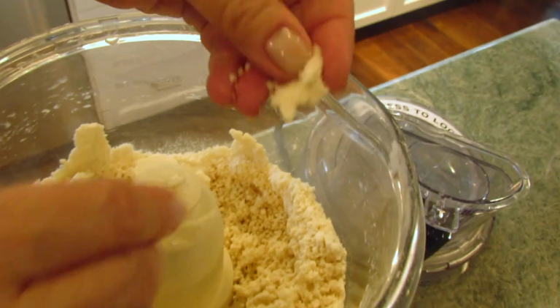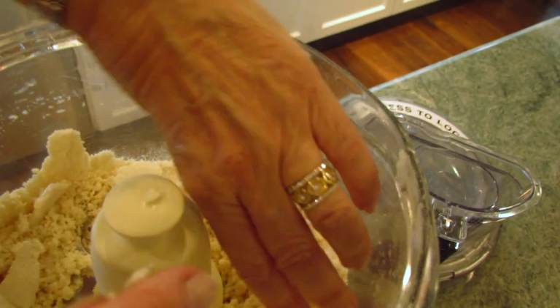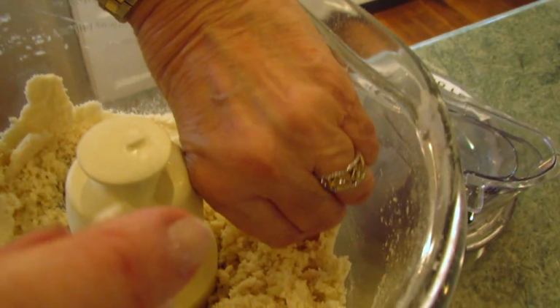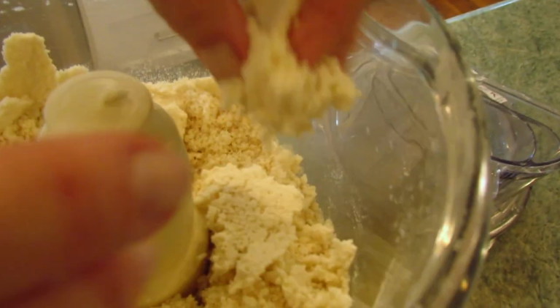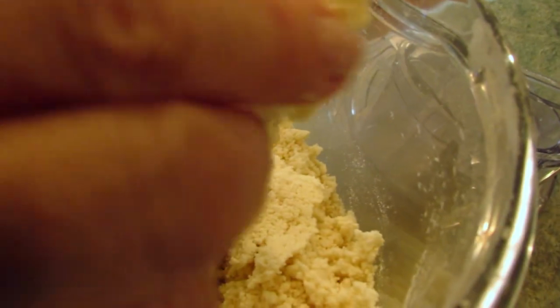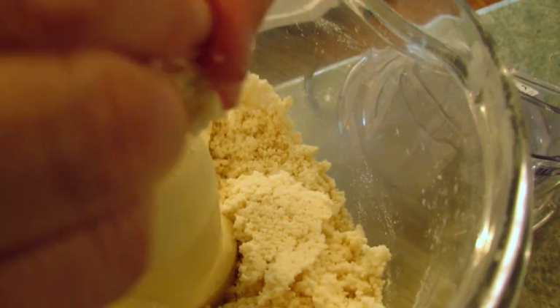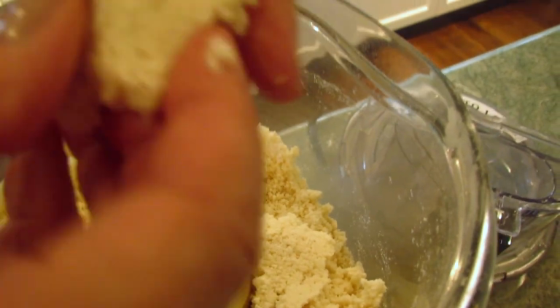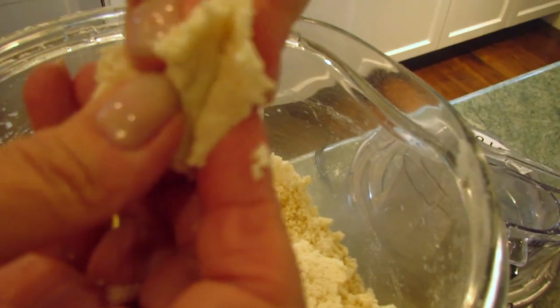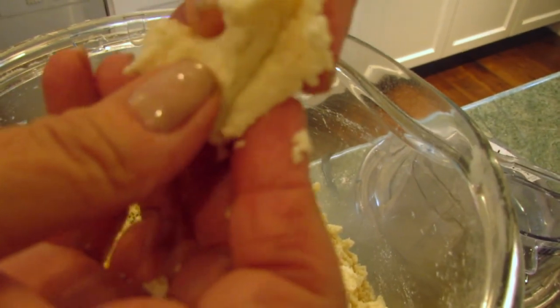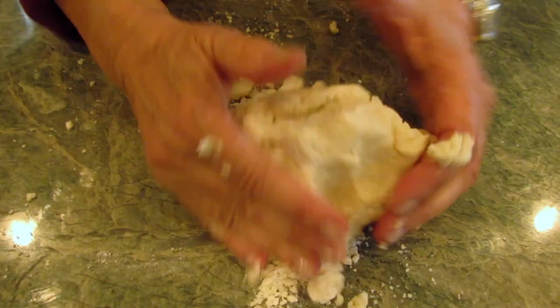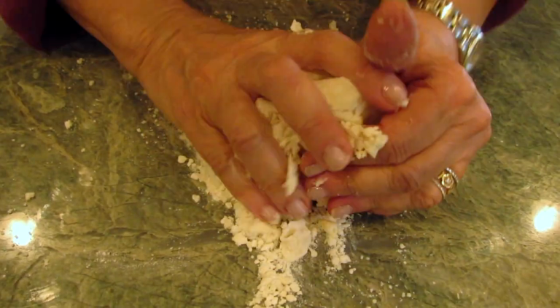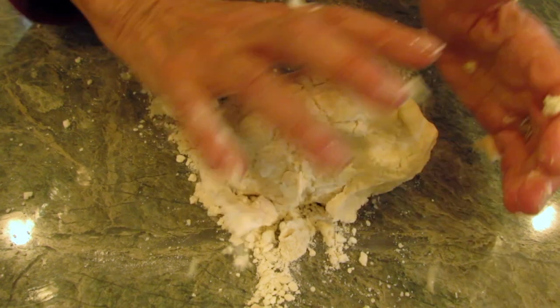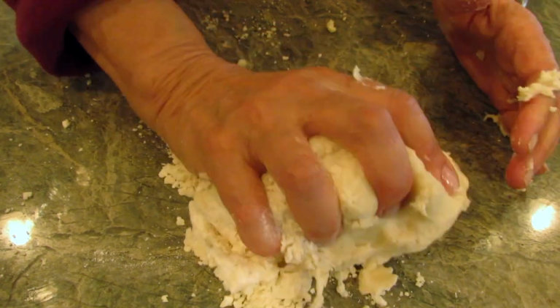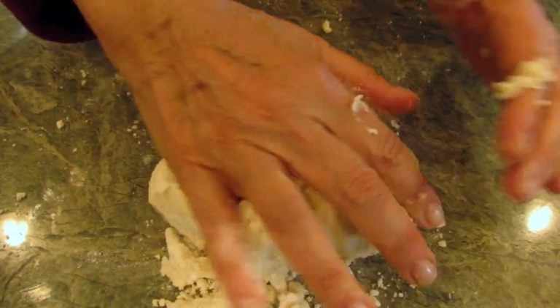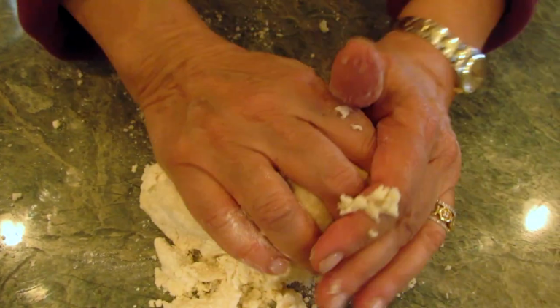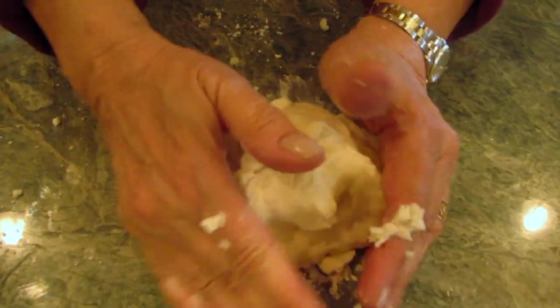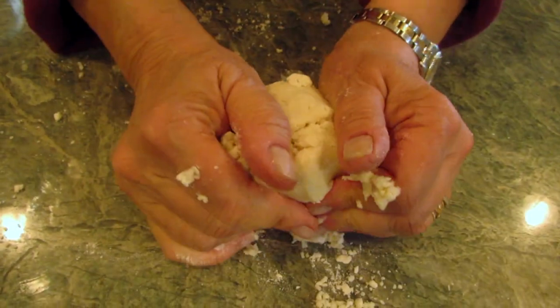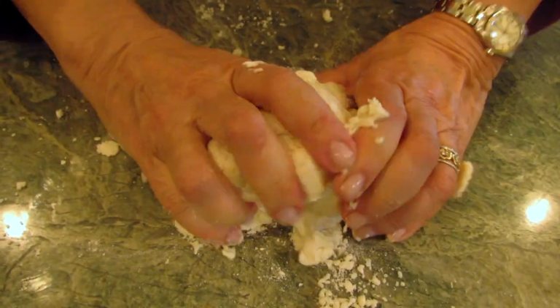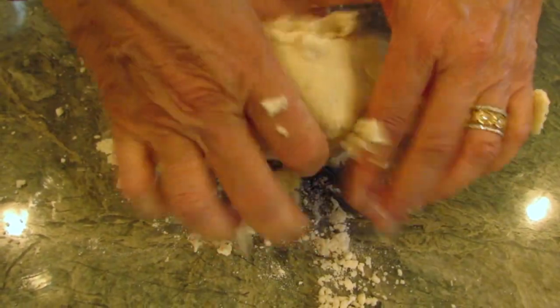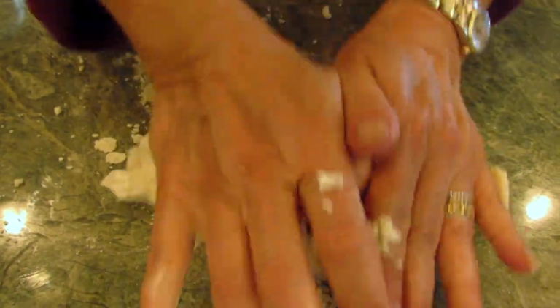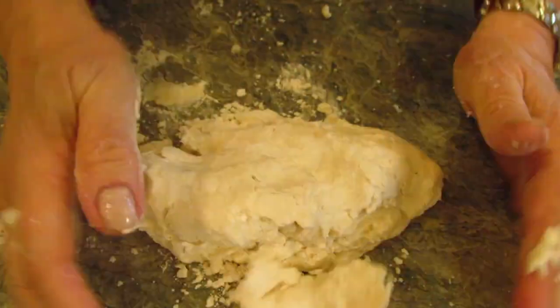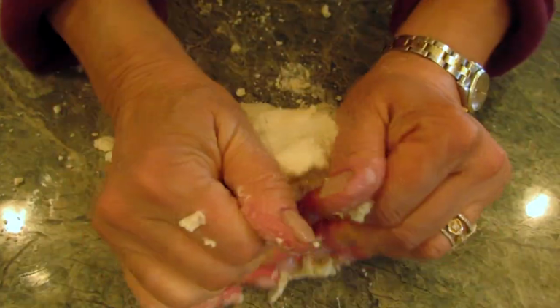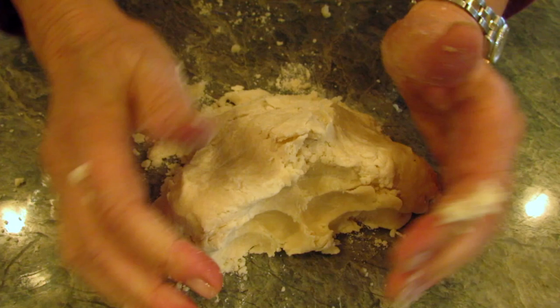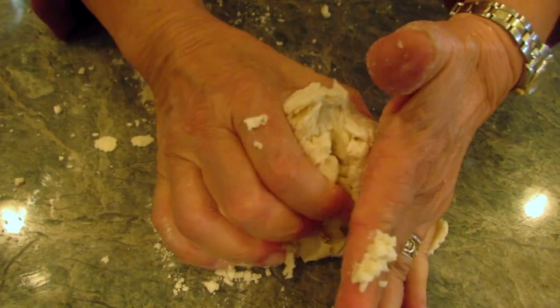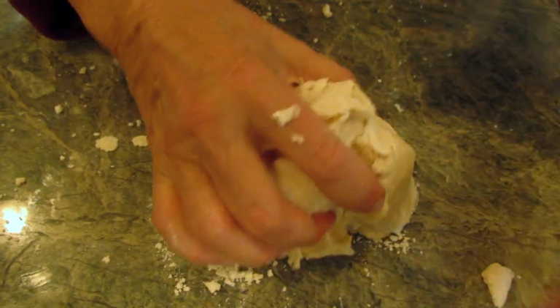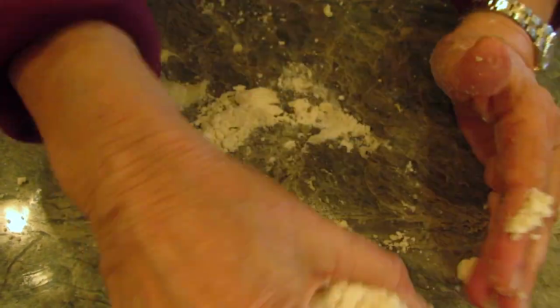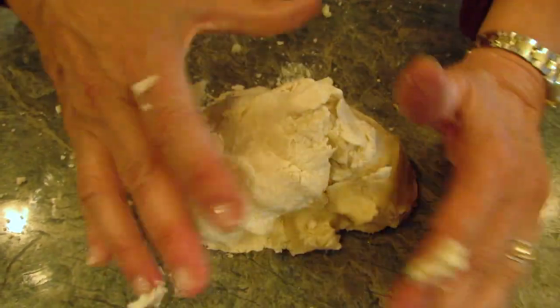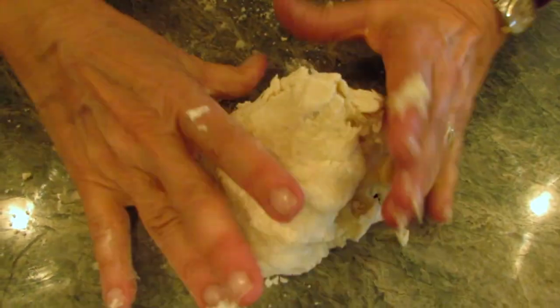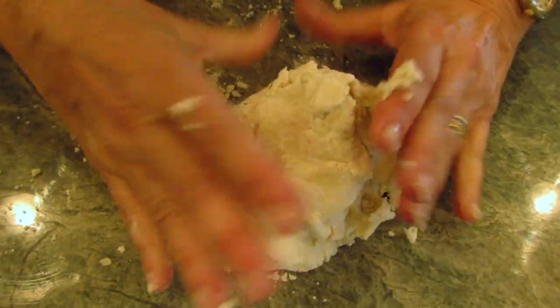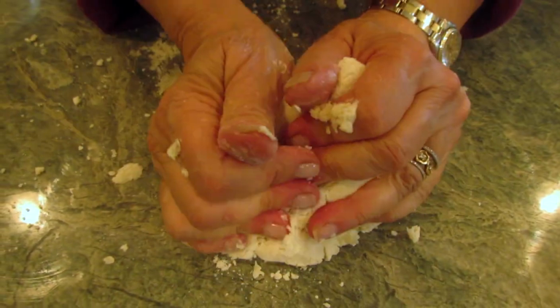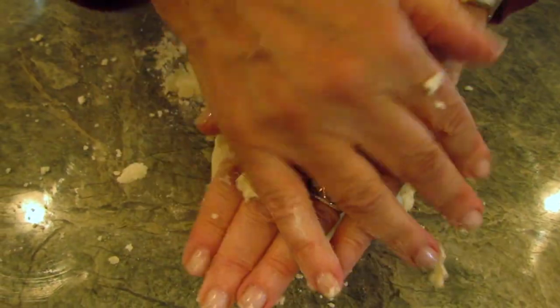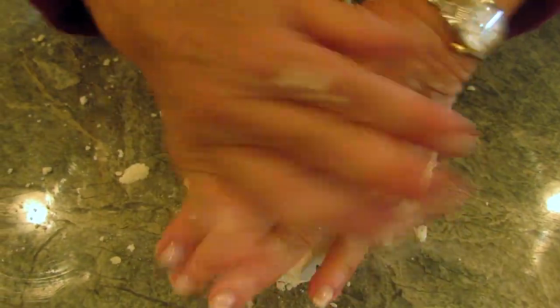This is how I love it — it just pulls together like that. Now I've taken it out onto my board, or in this case my granite slab, and I'm making sure that it all comes together and then I'll put it in a circle.